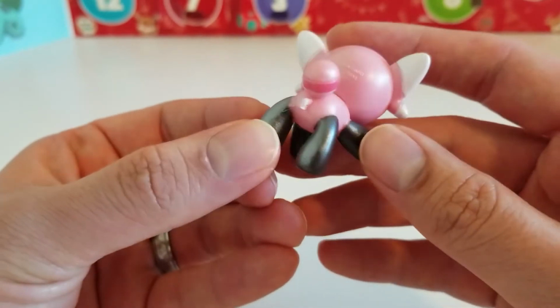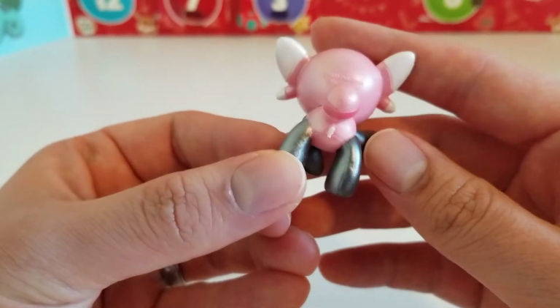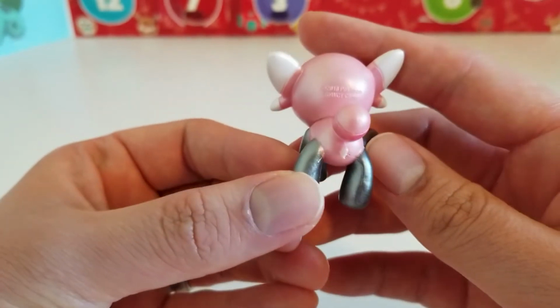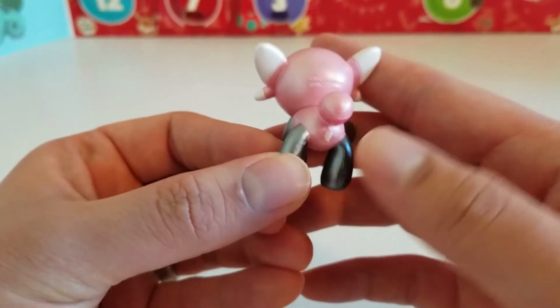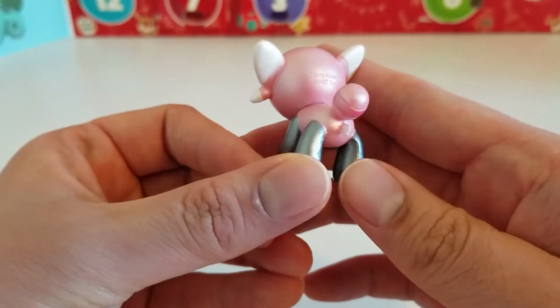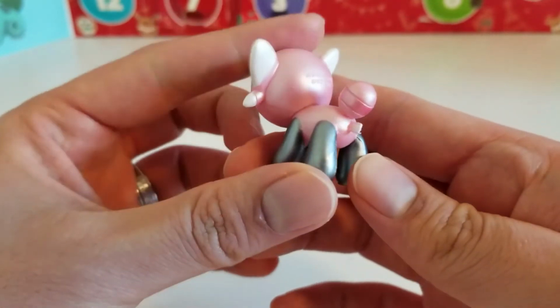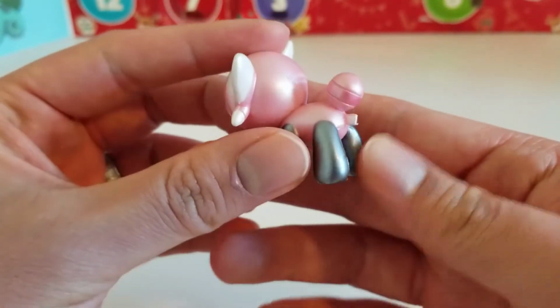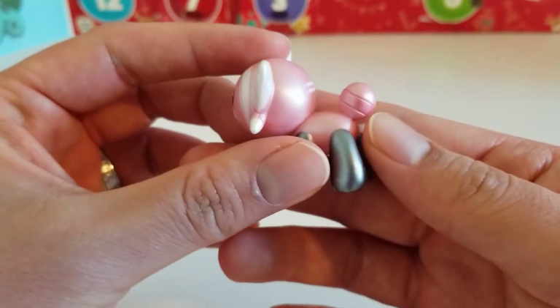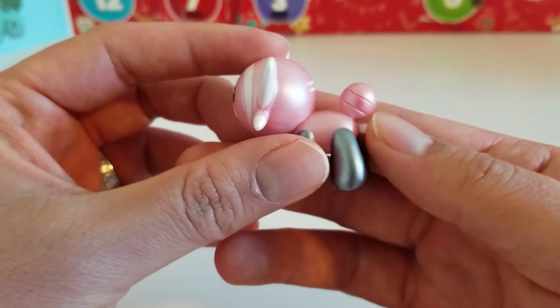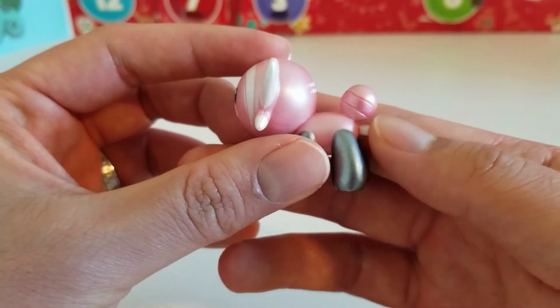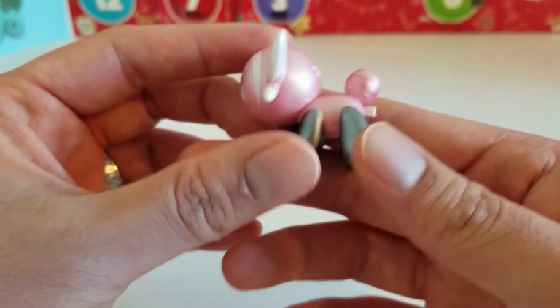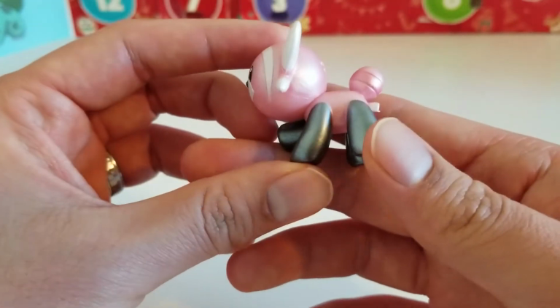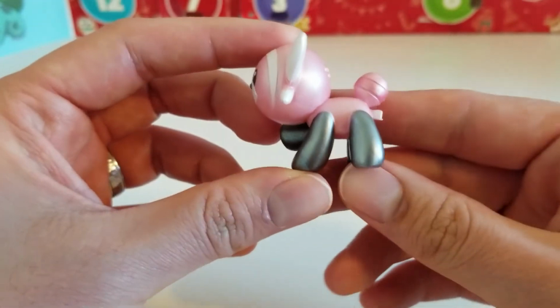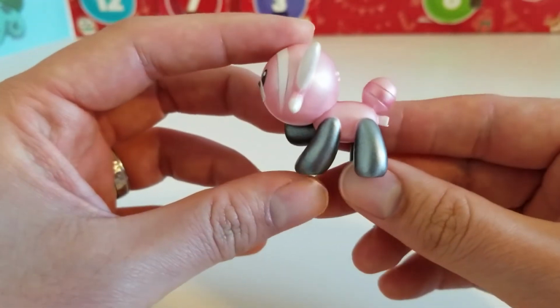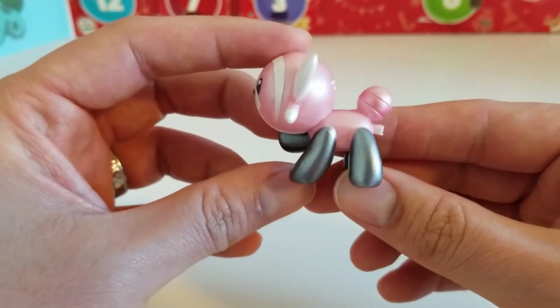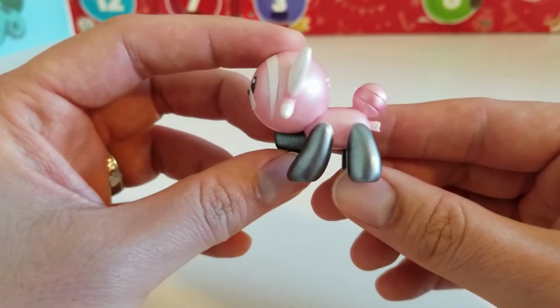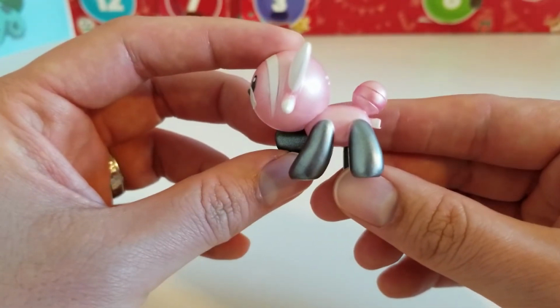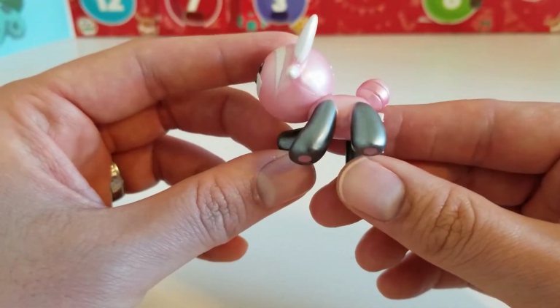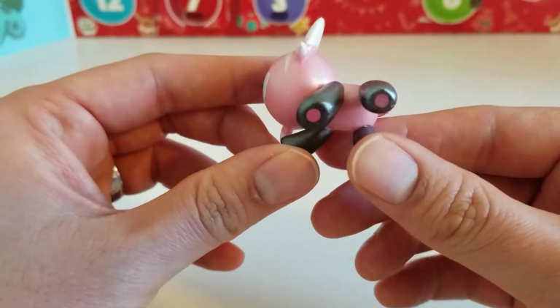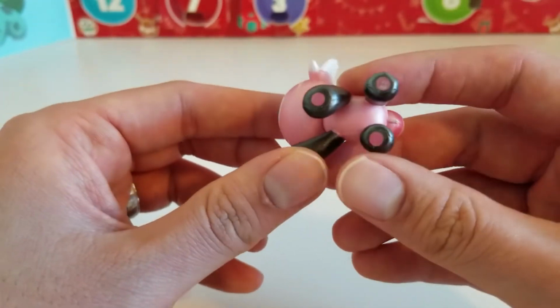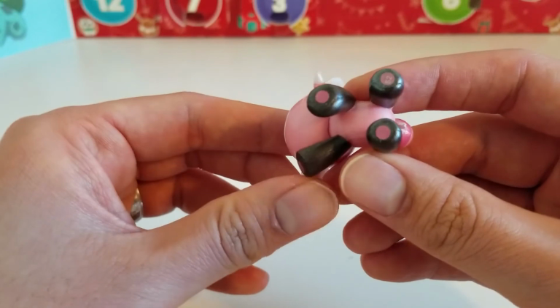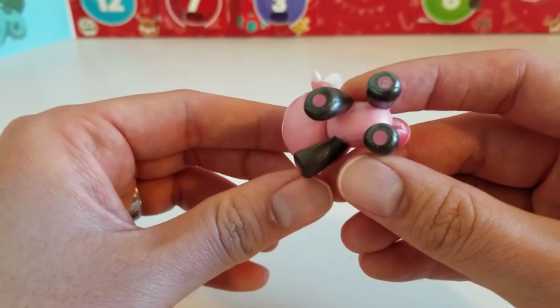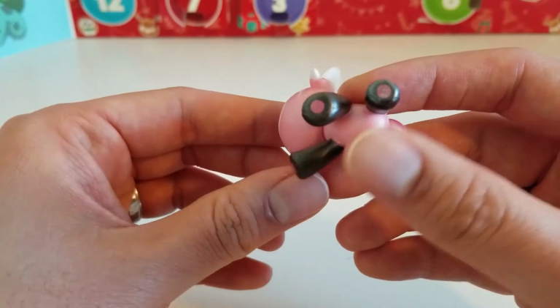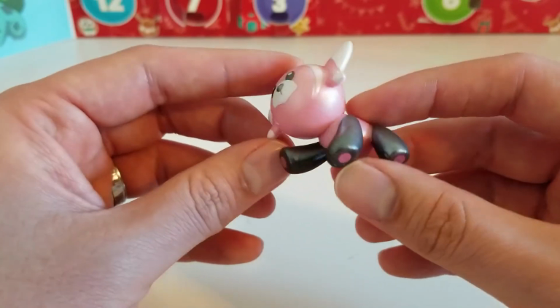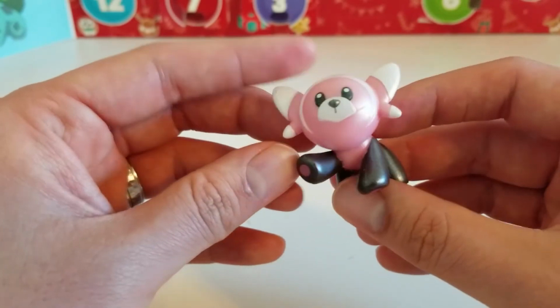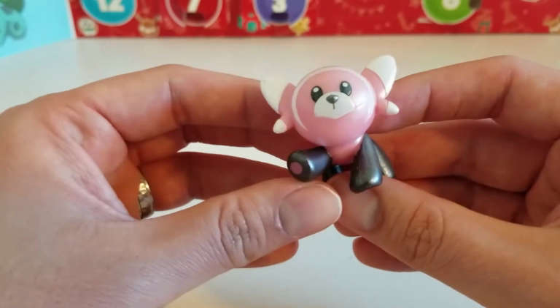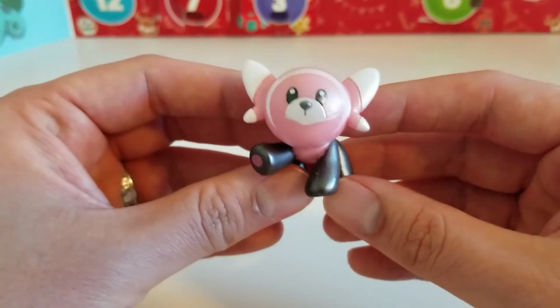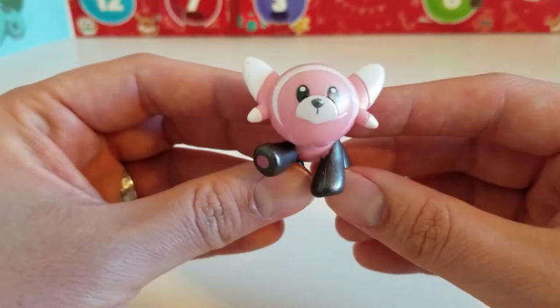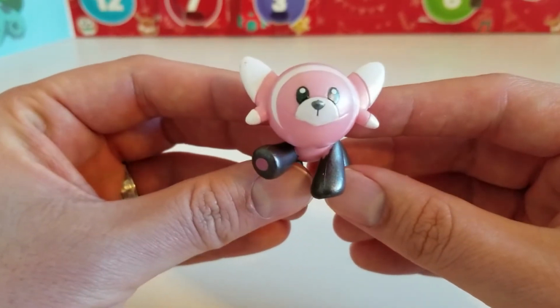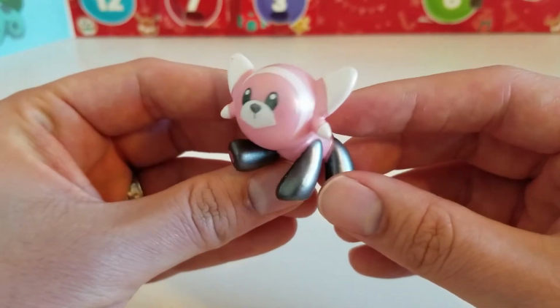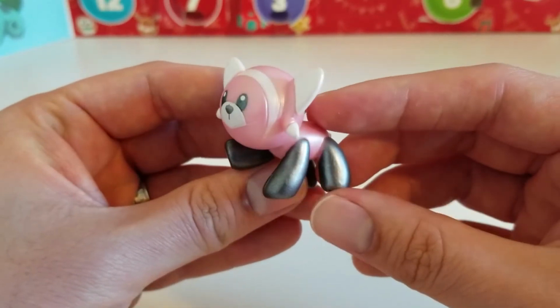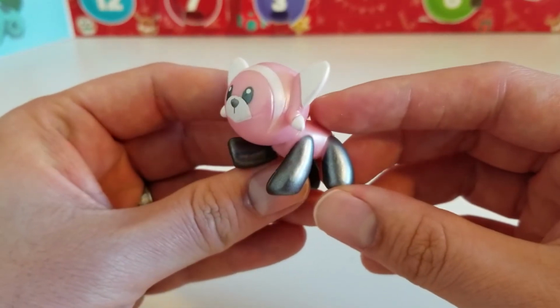You can see from the back — look, they even have a little tag. And then the black legs, and then the paw pads underneath. So there we go. That's the Stuffel figure.